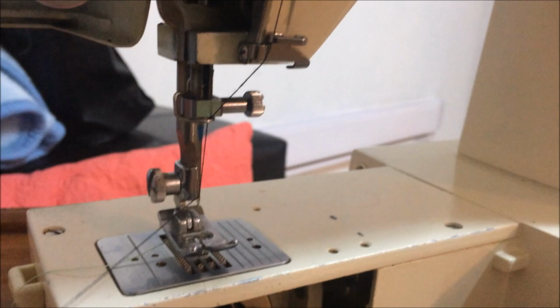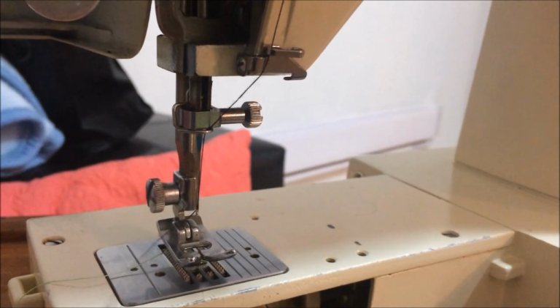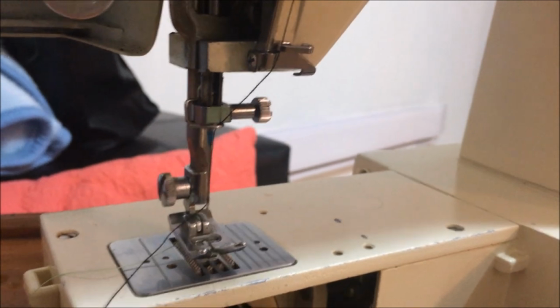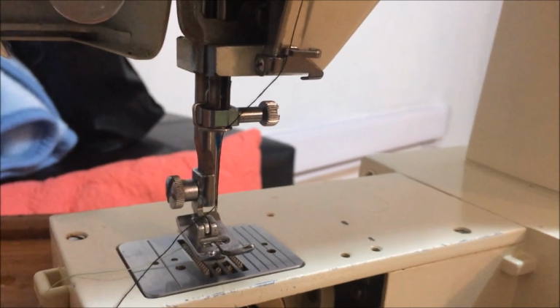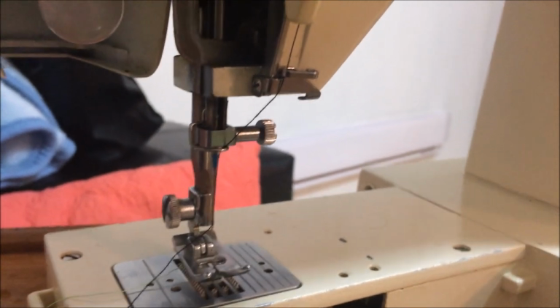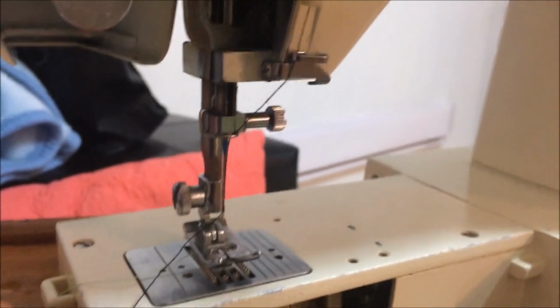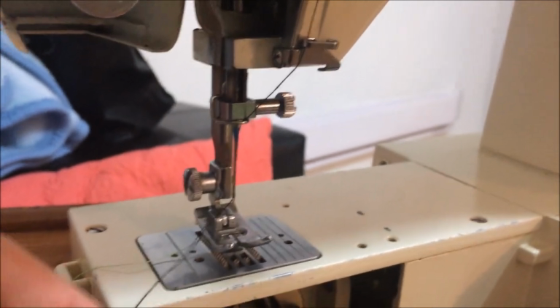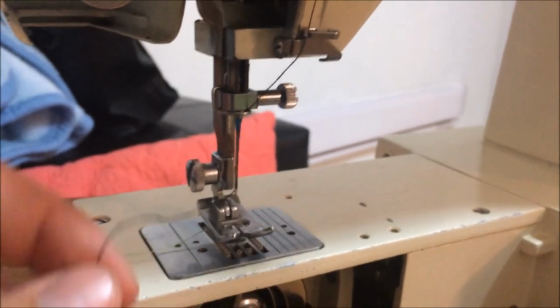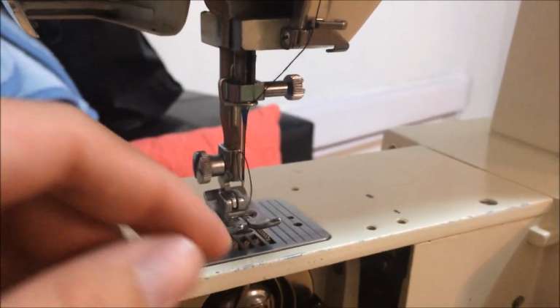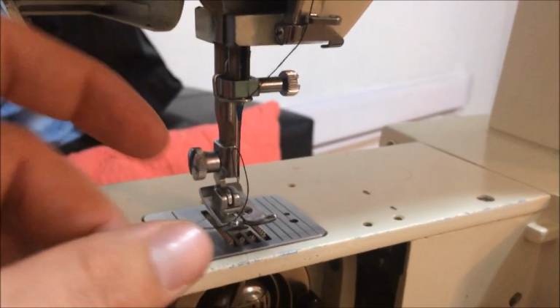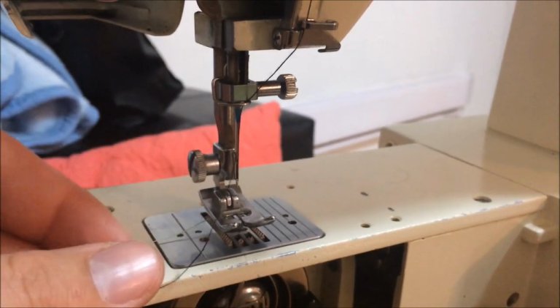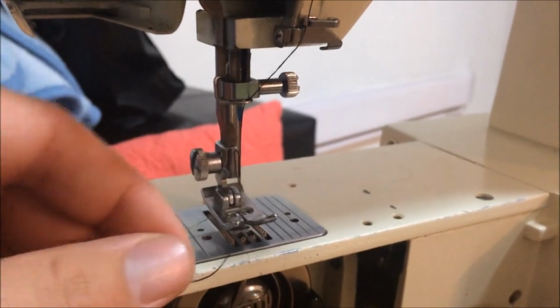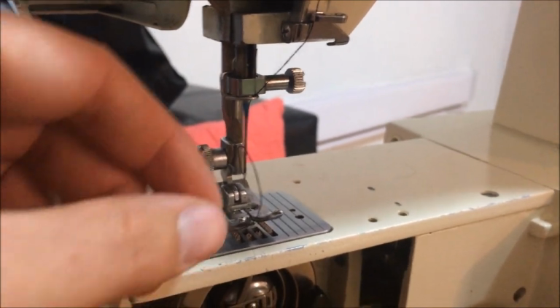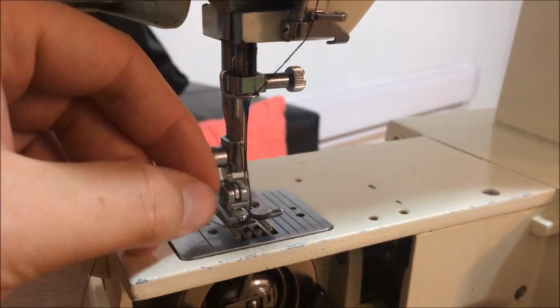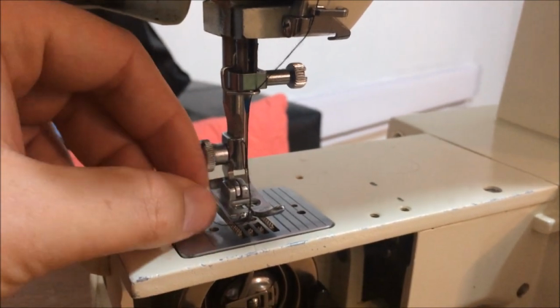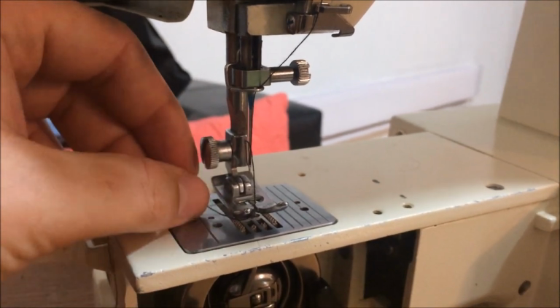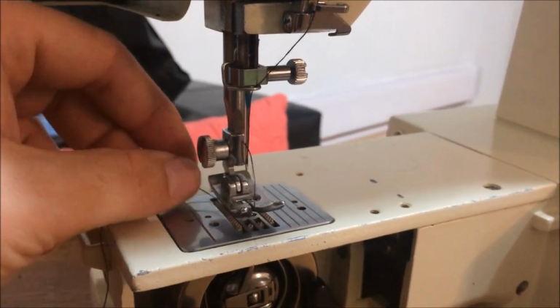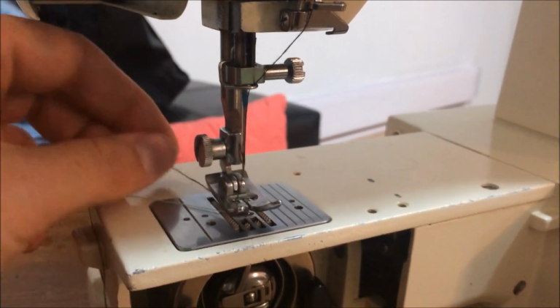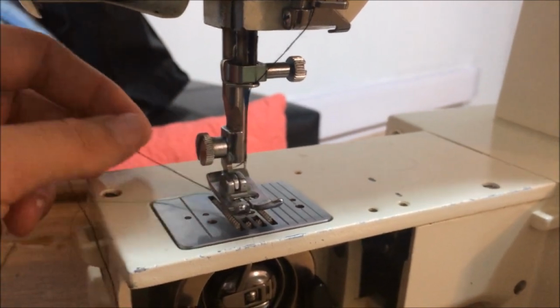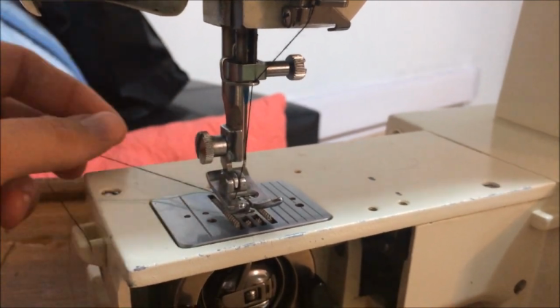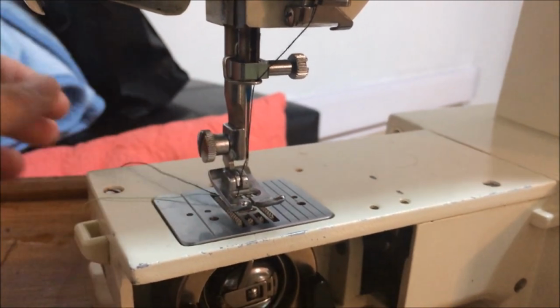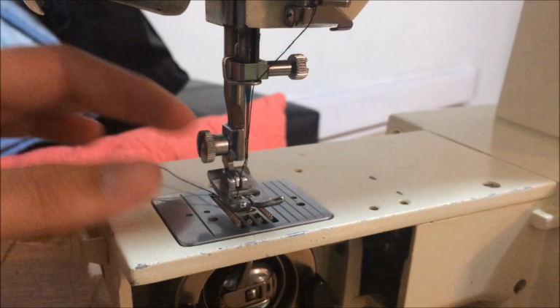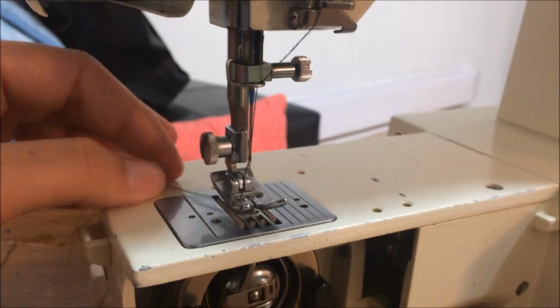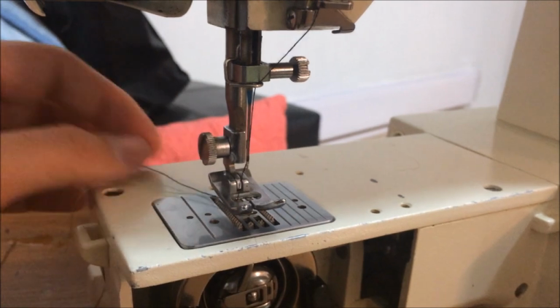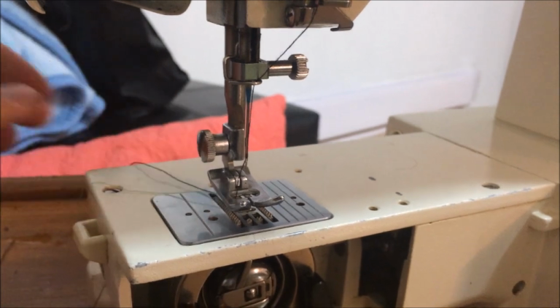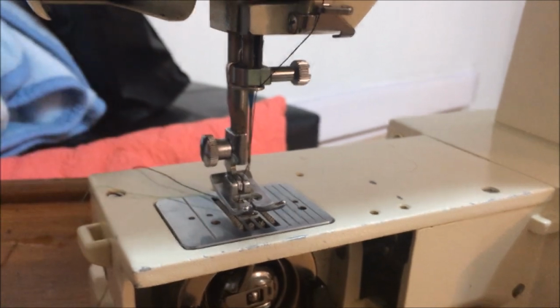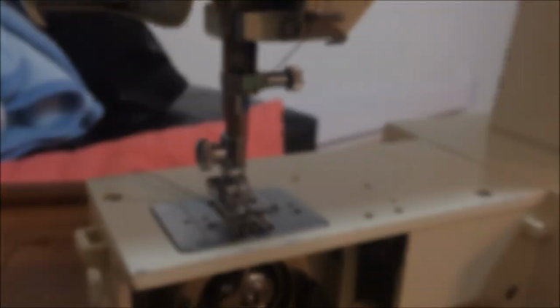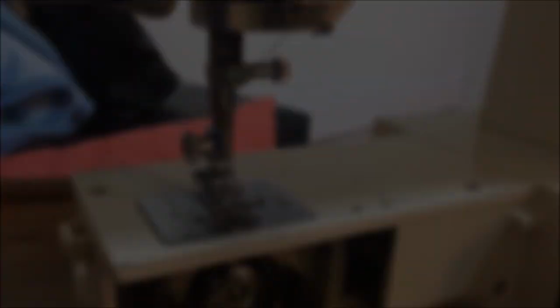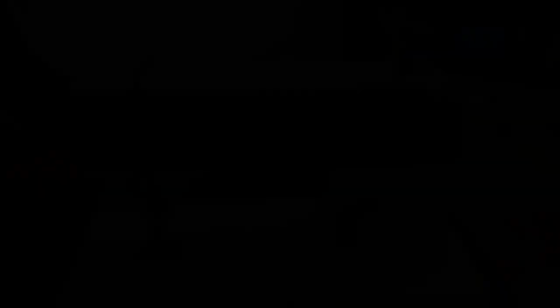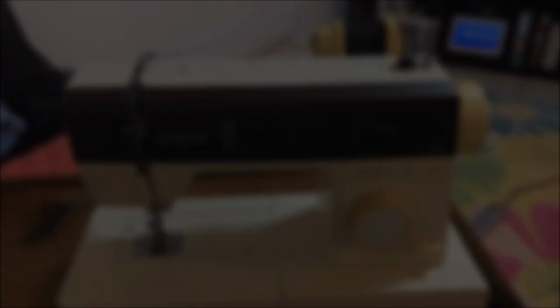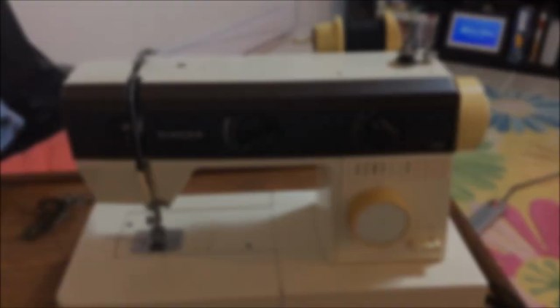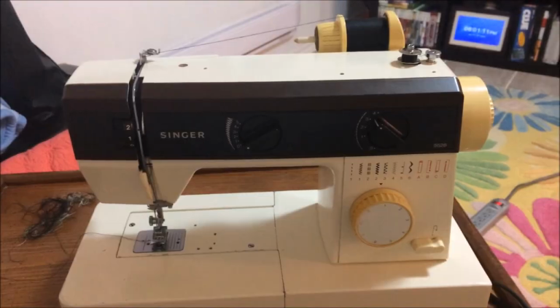And there we go. When you're ready to sew, tuck it under and then you place your fabric.